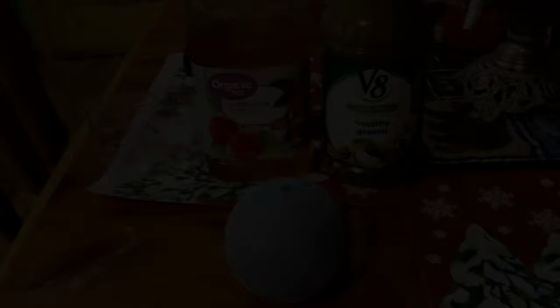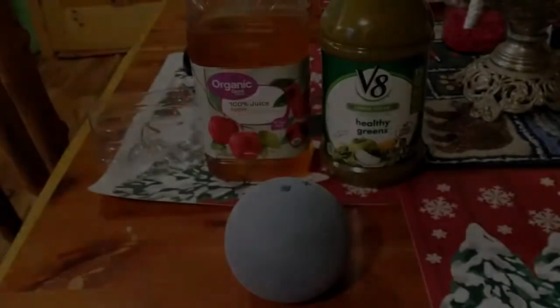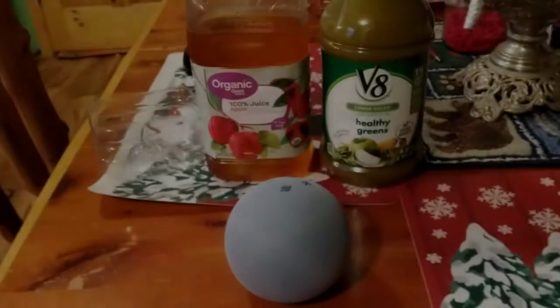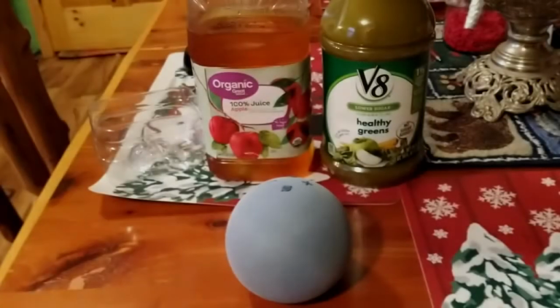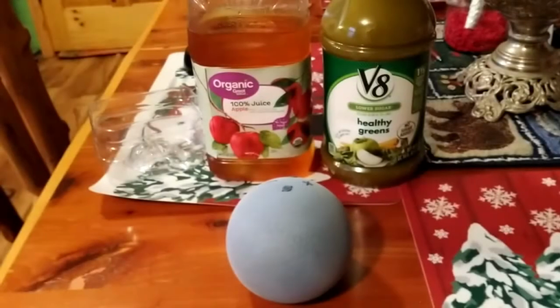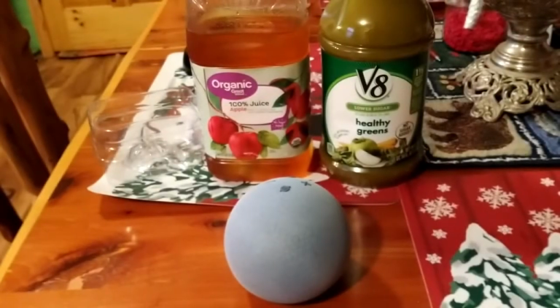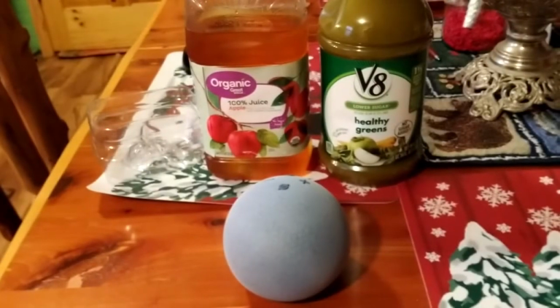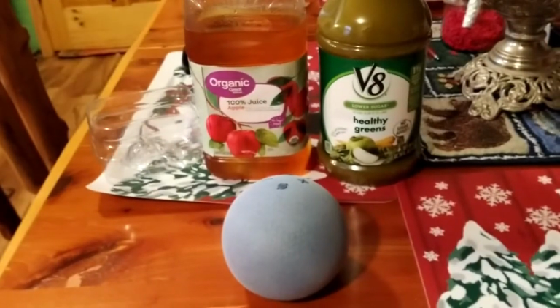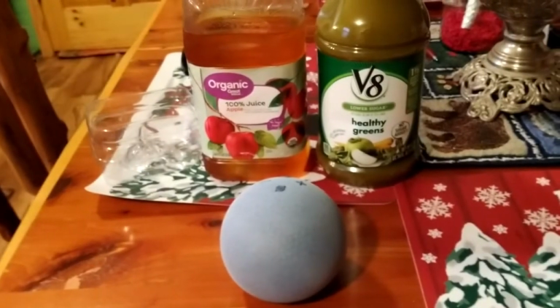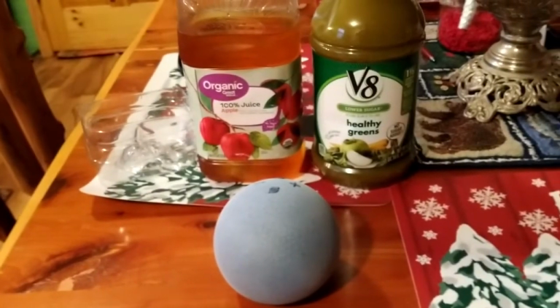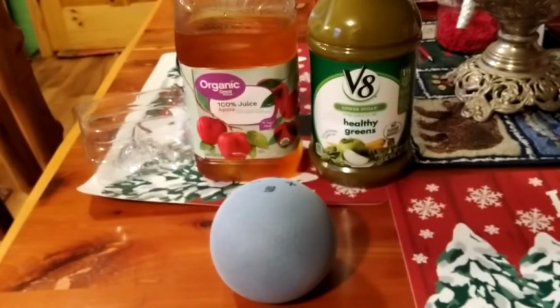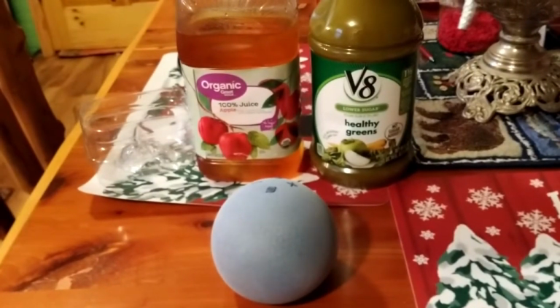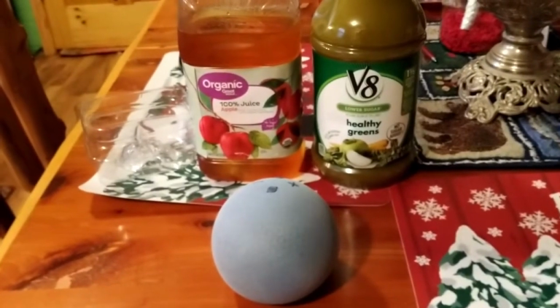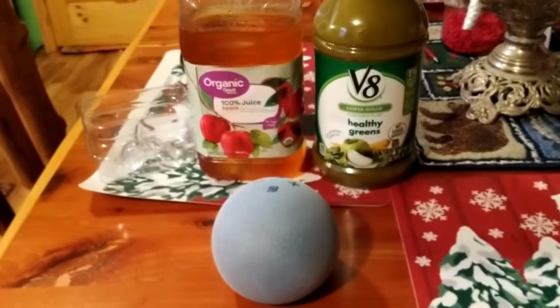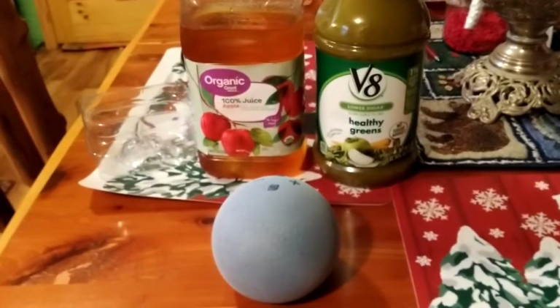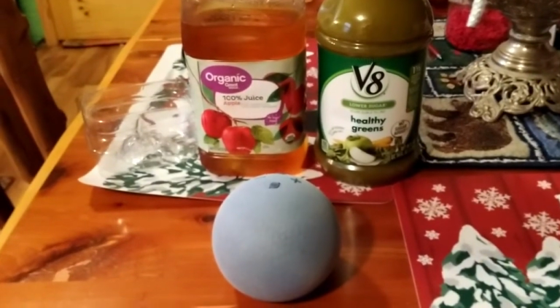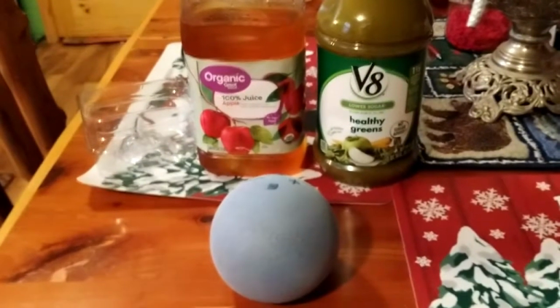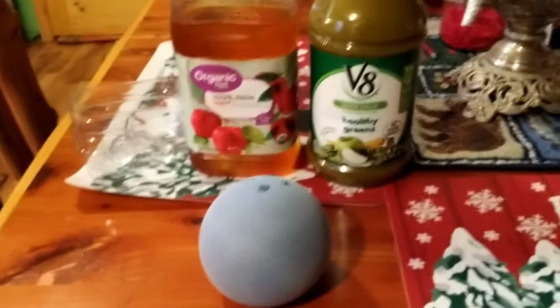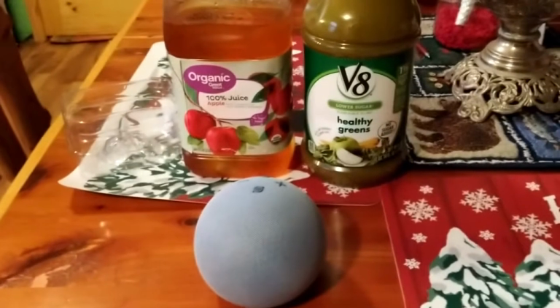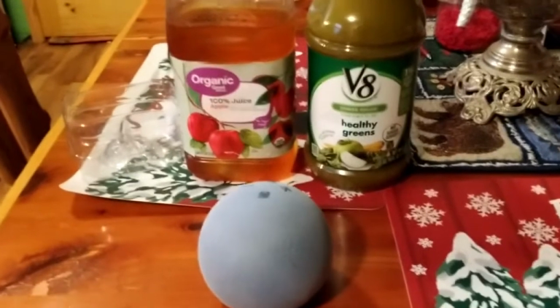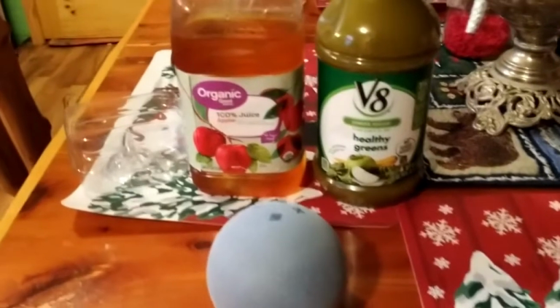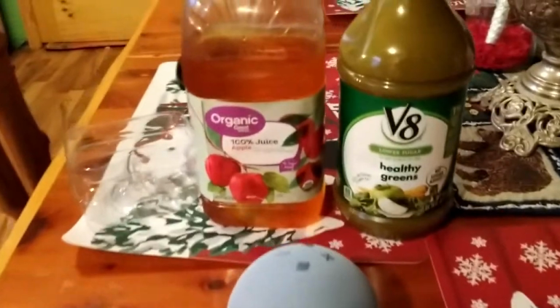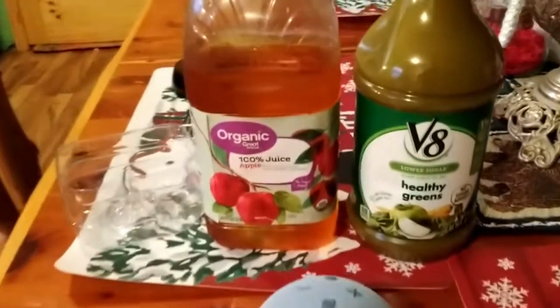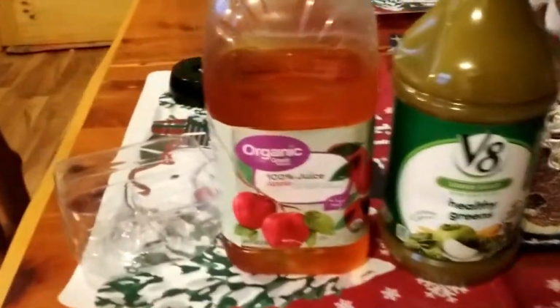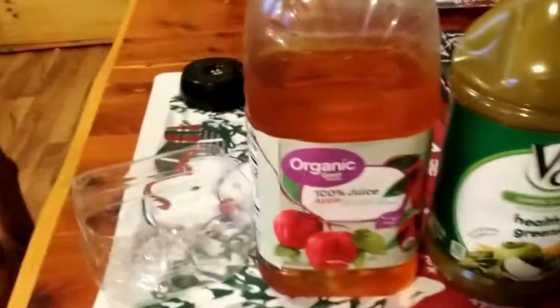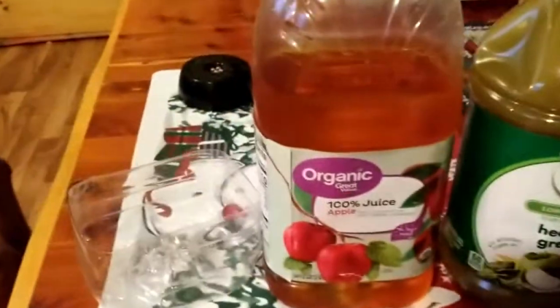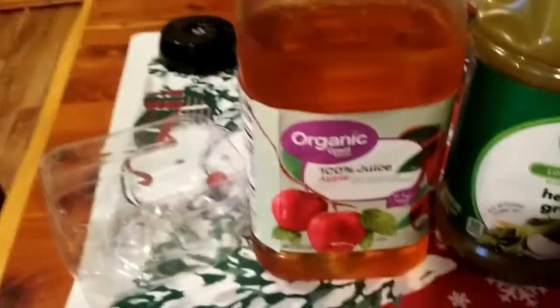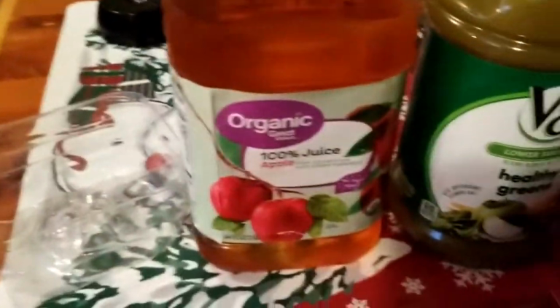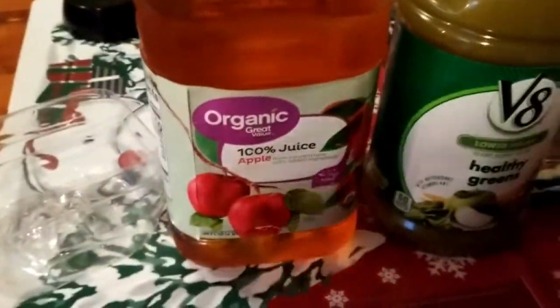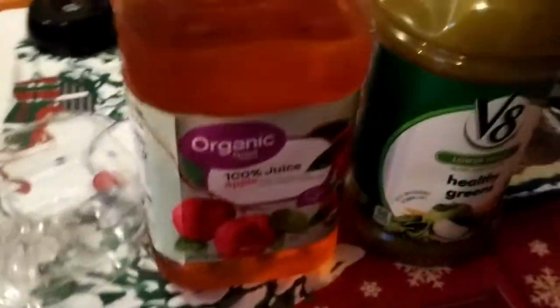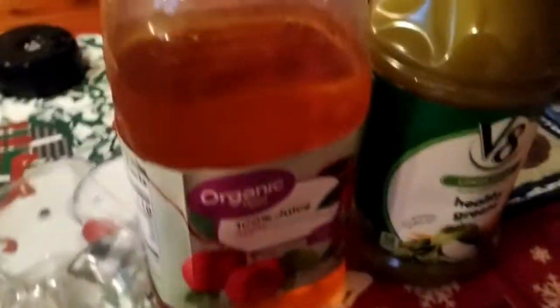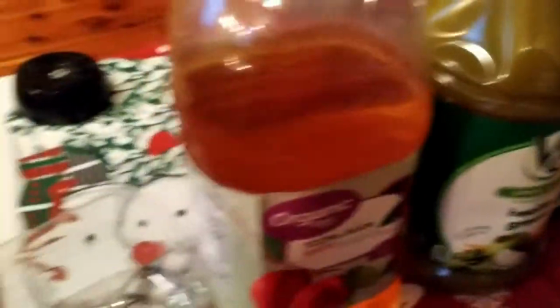The Amazon Echo Gen 4 is replacing a Gen 2. I really like it, but I needed a stand, and you'll see why in a minute here.